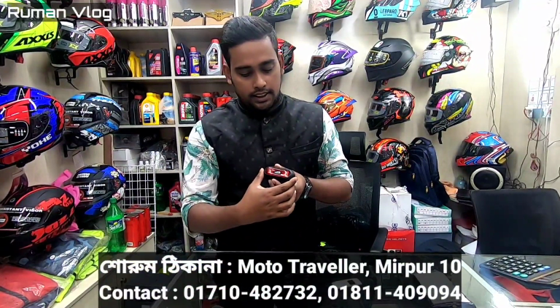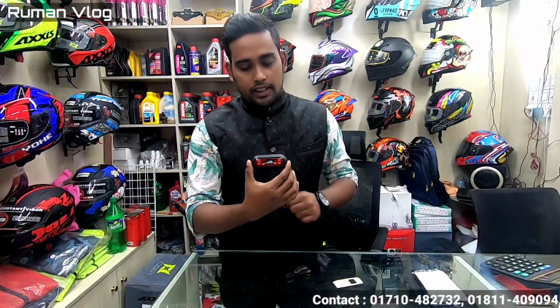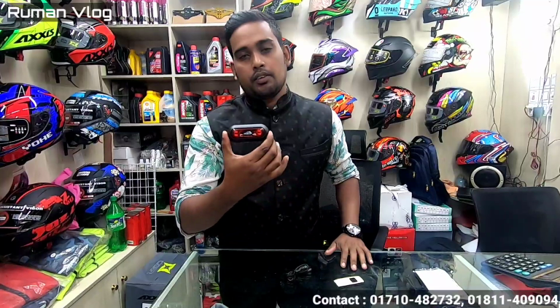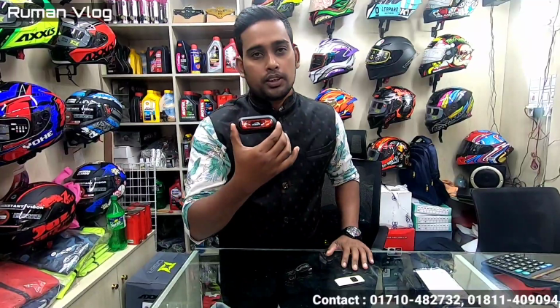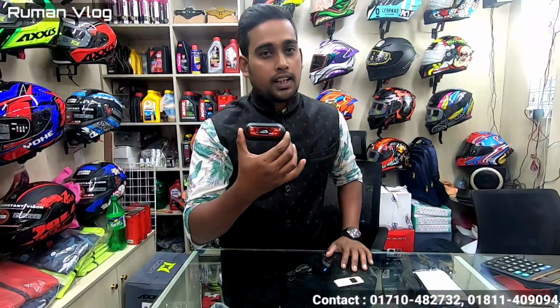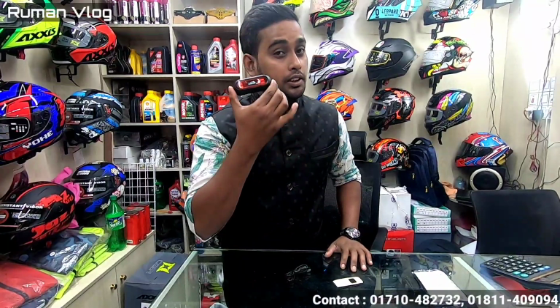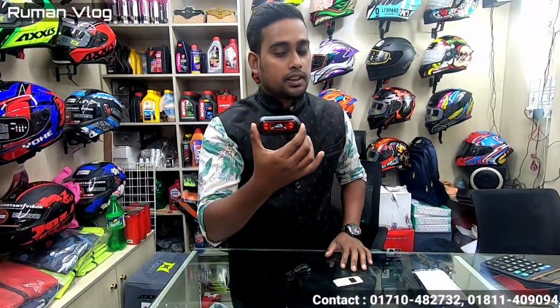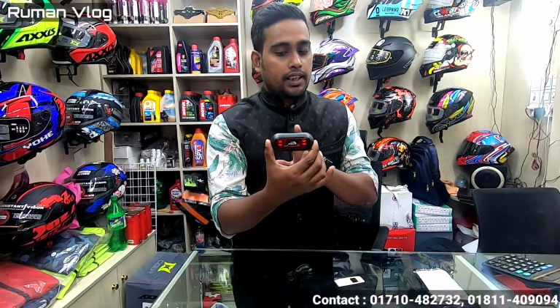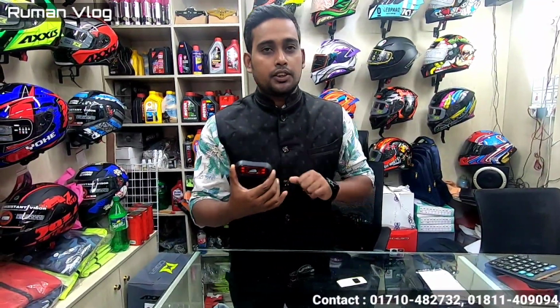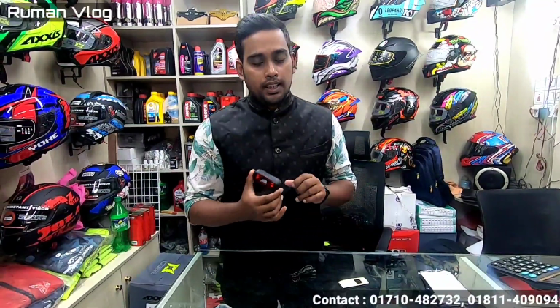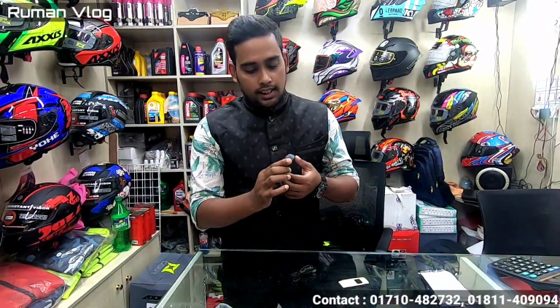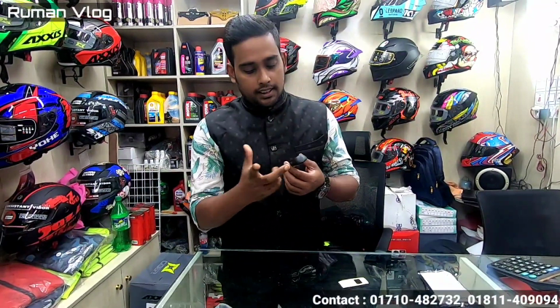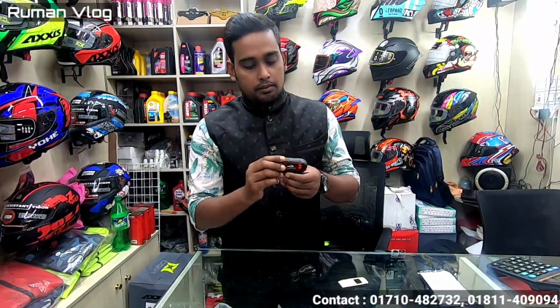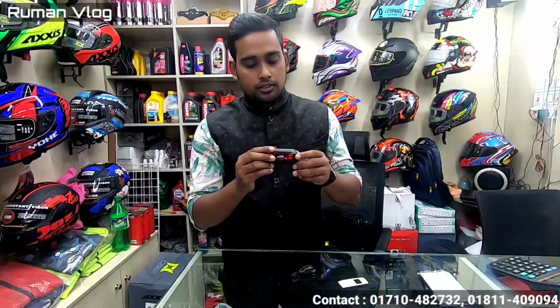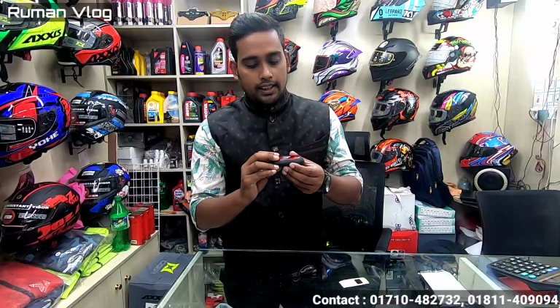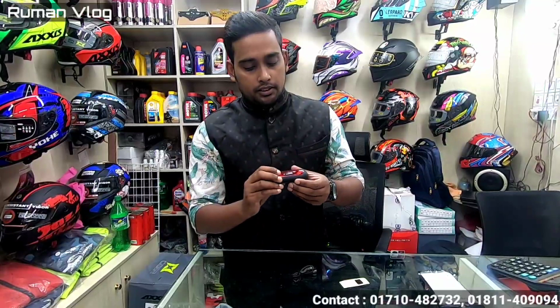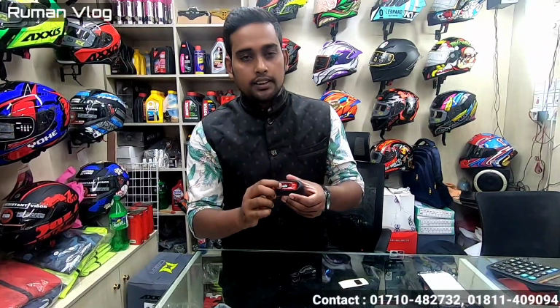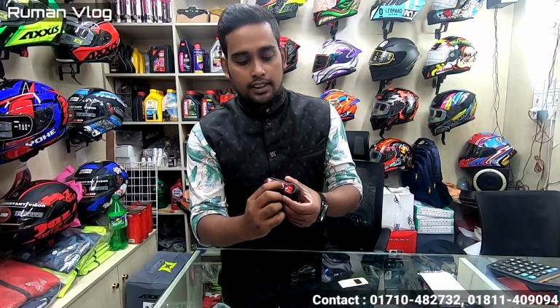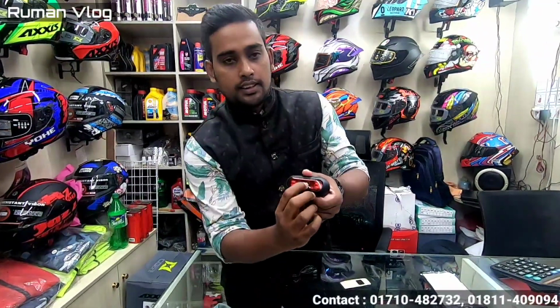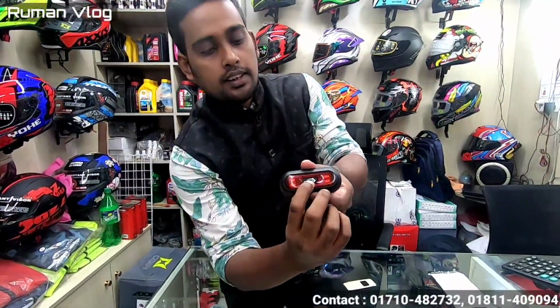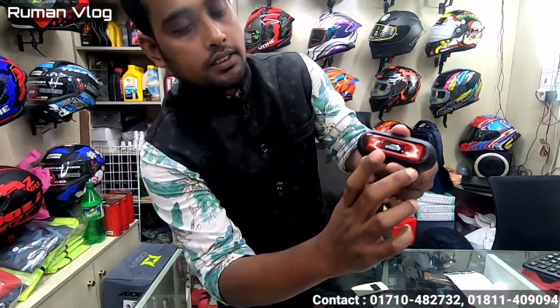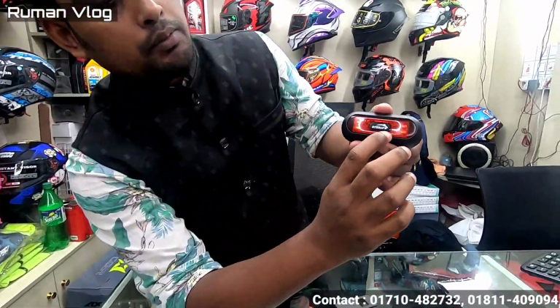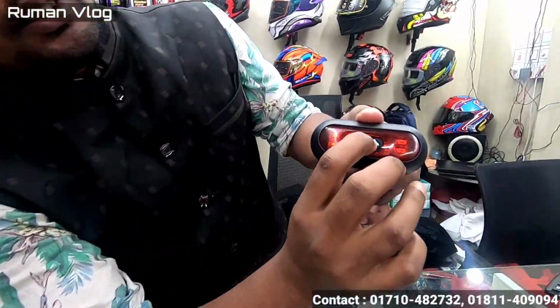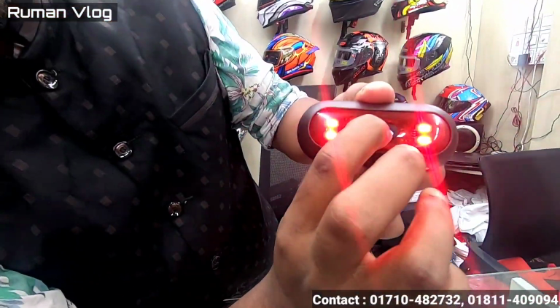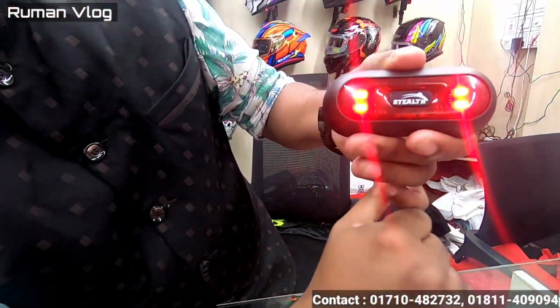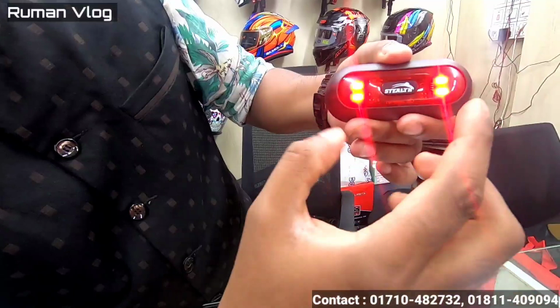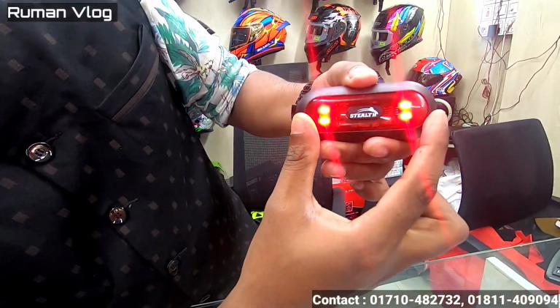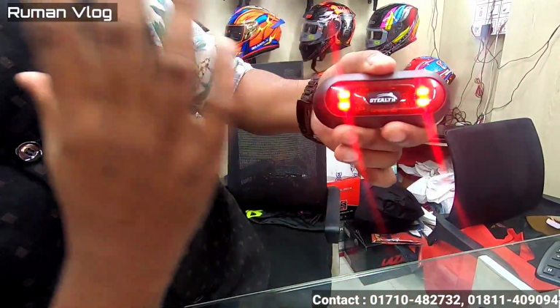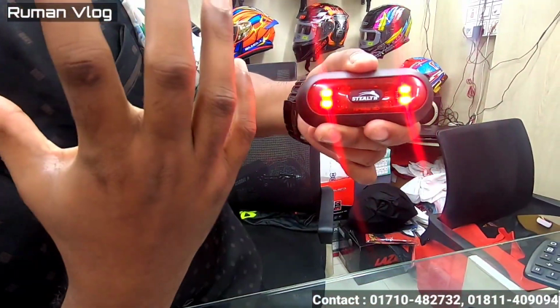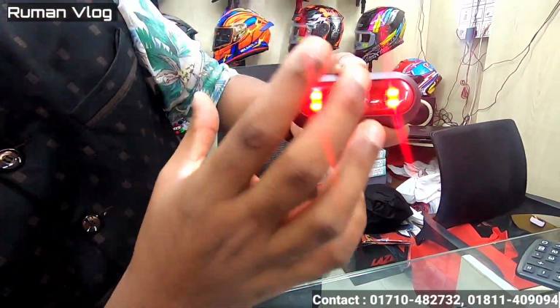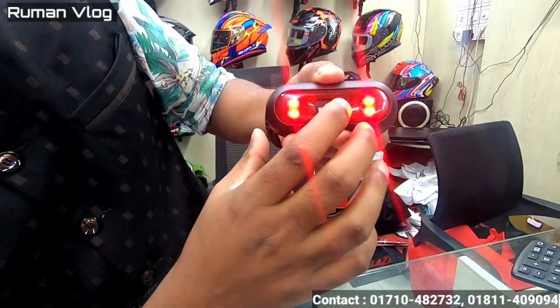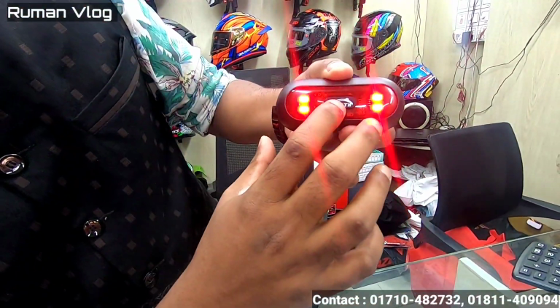We have the details of Mirko's backlight. We have three lights, three systems.